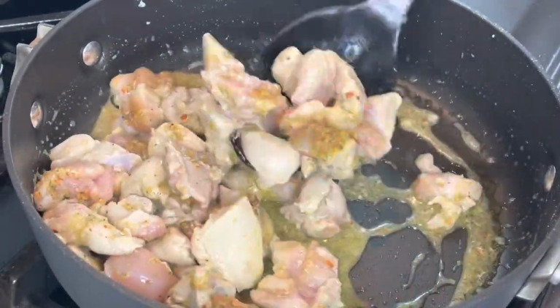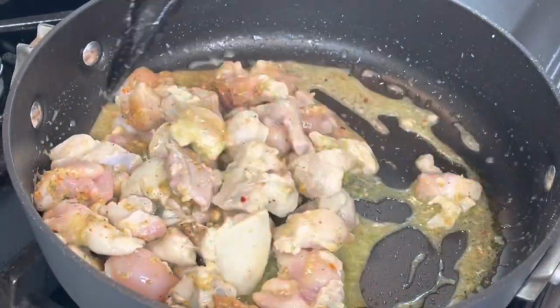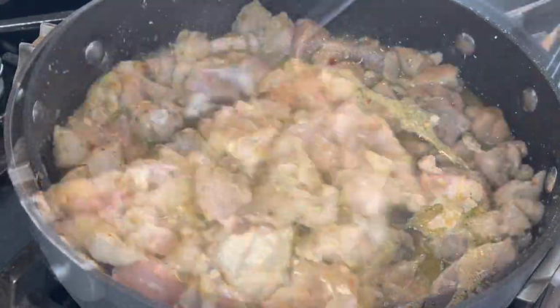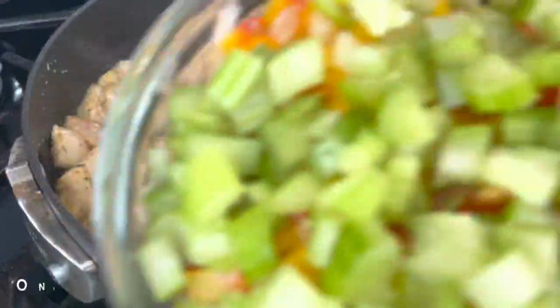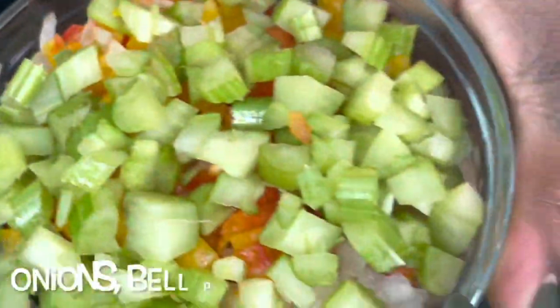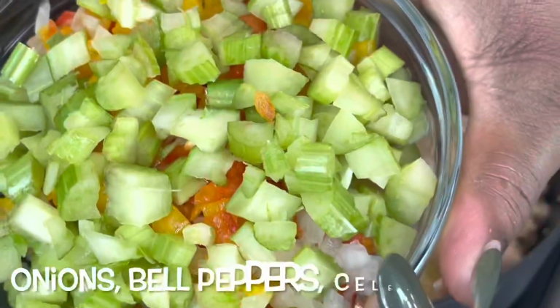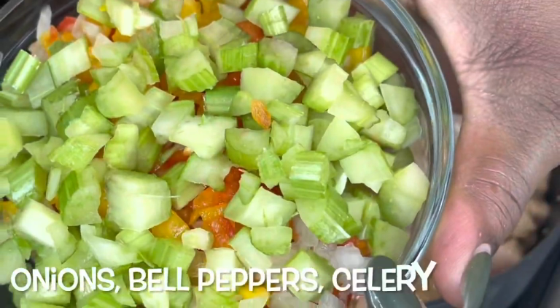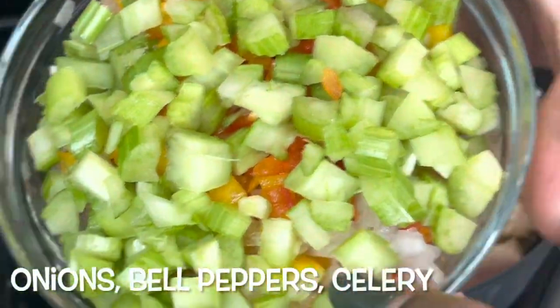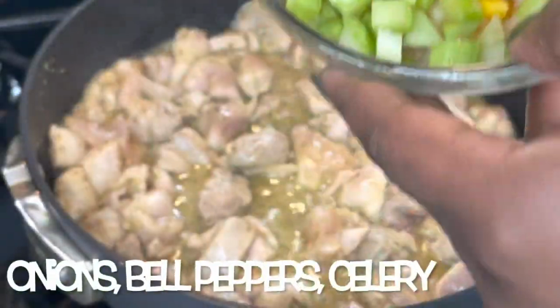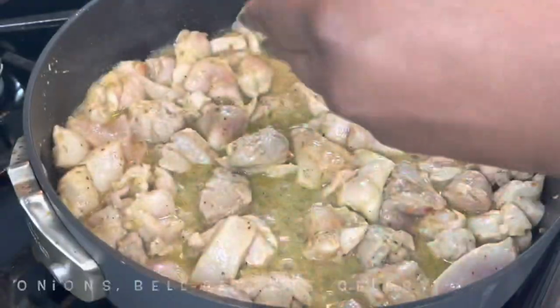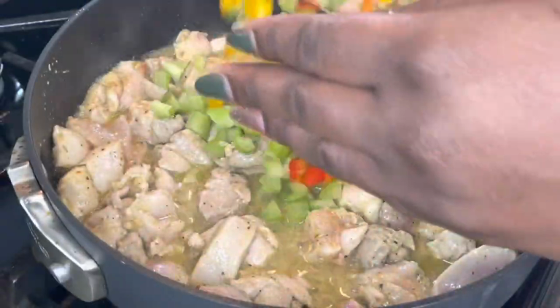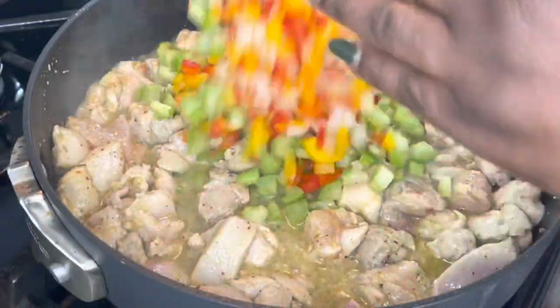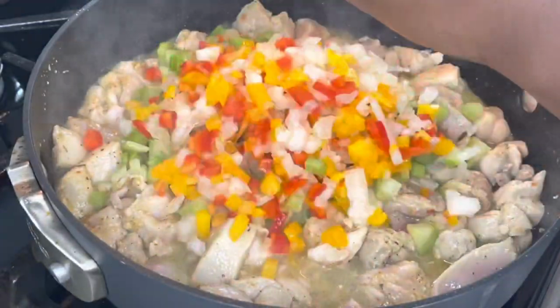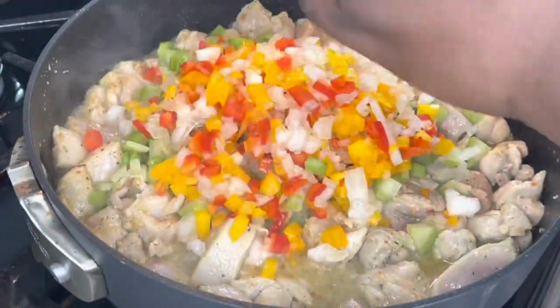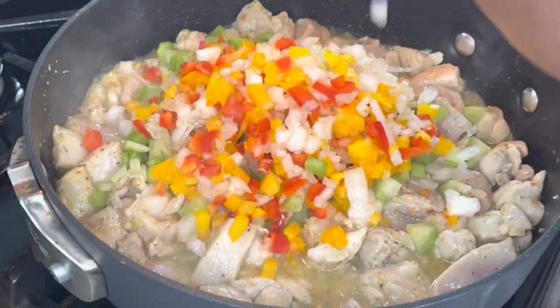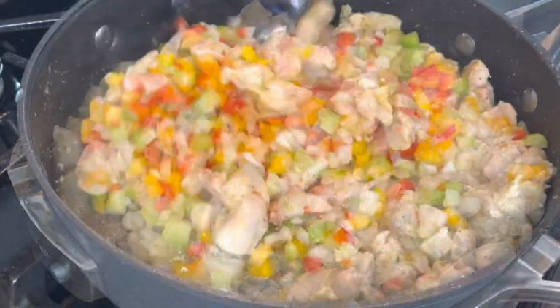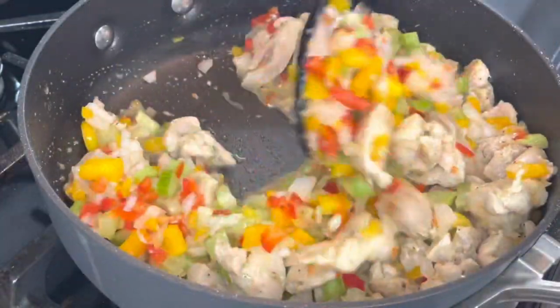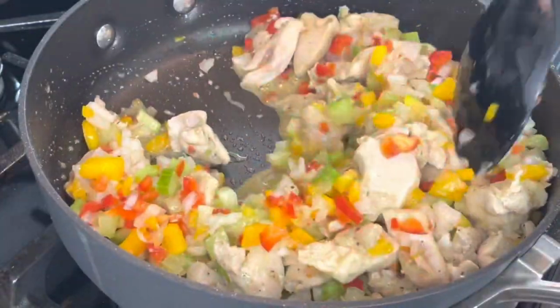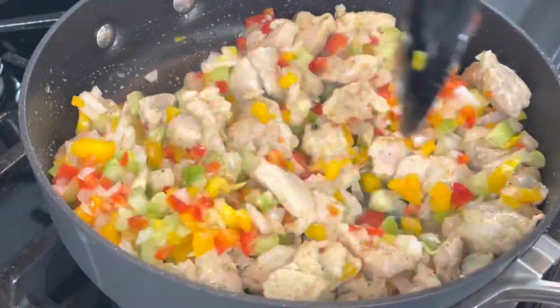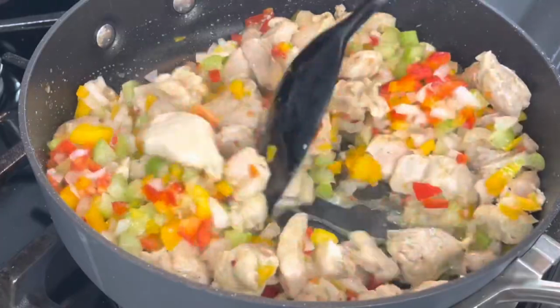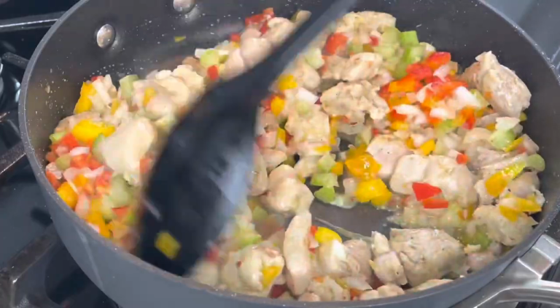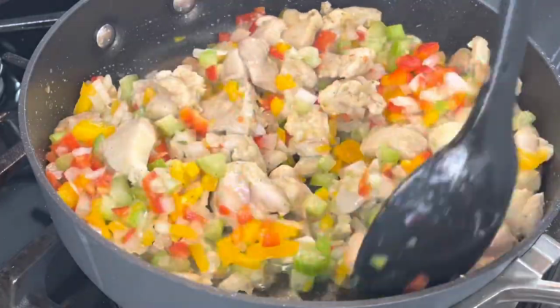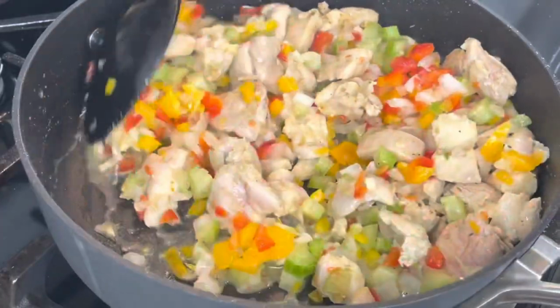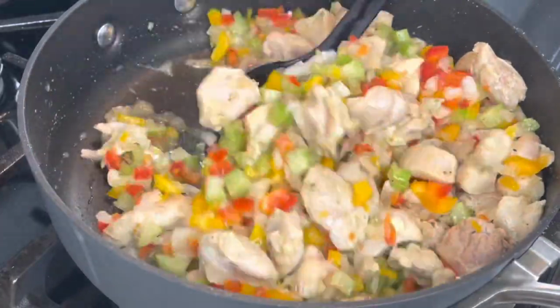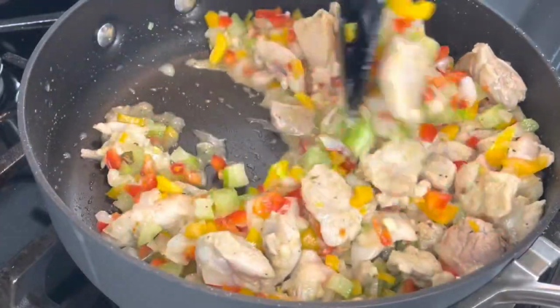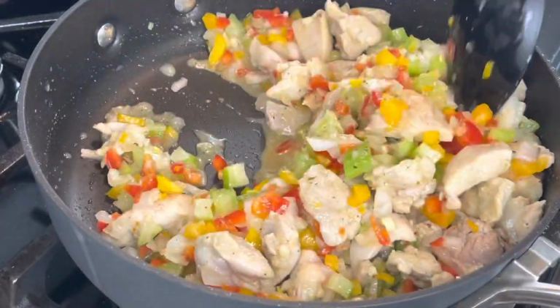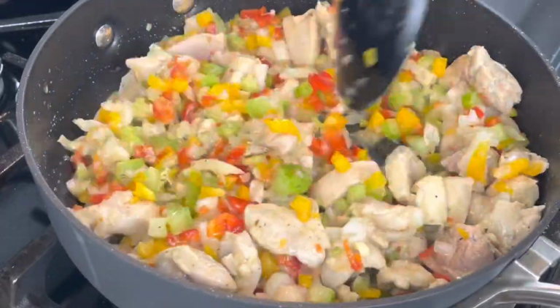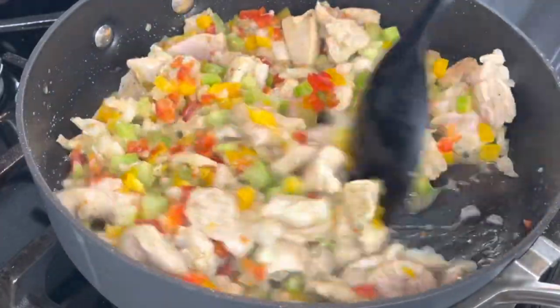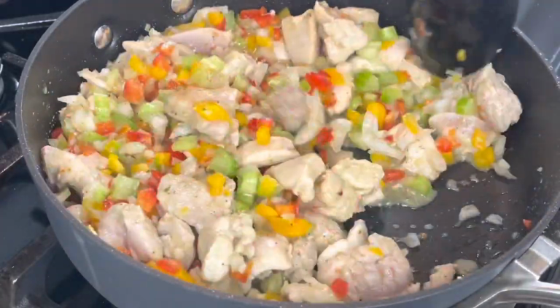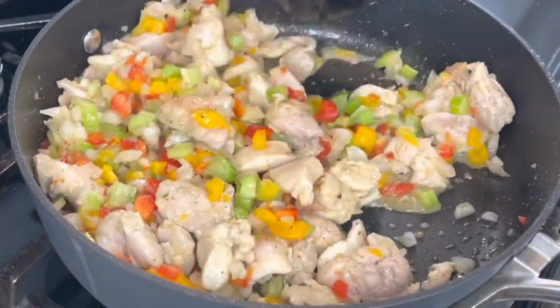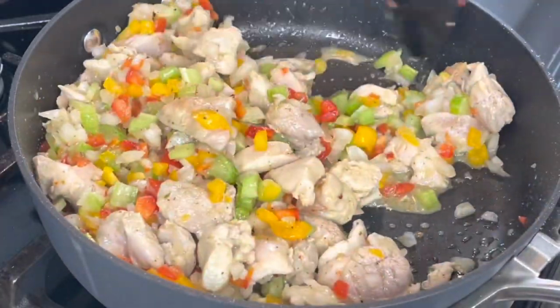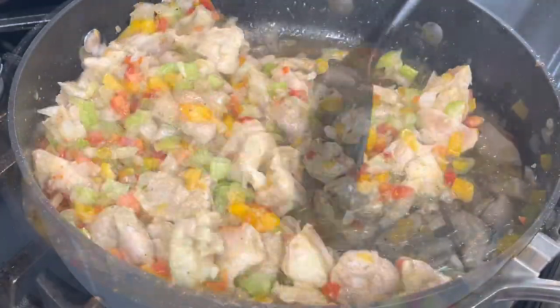Next, I'm putting in some onions, bell peppers, and celery. This is totally optional — I had some of this already cut up in my fridge, so if you've got it, you might as well use it.